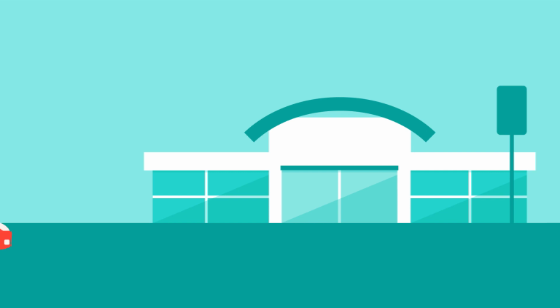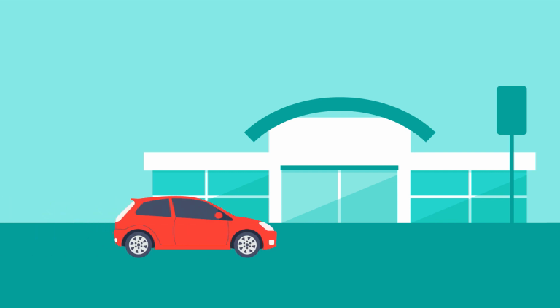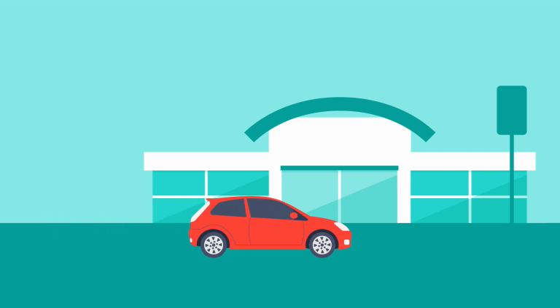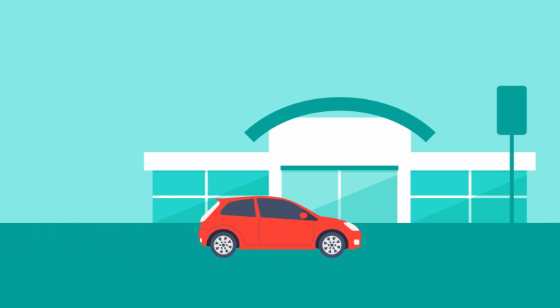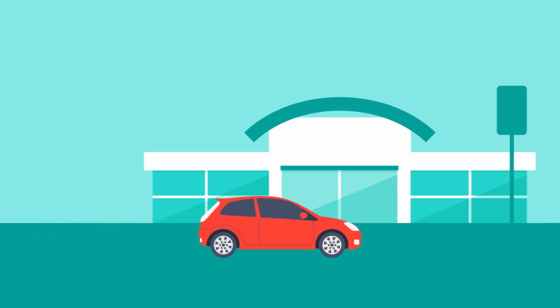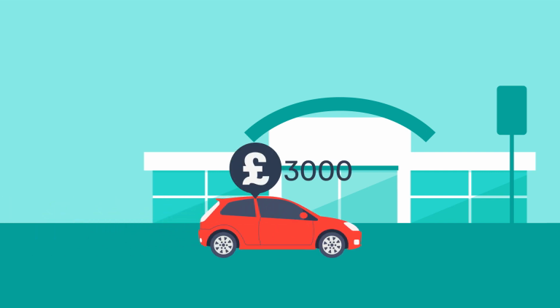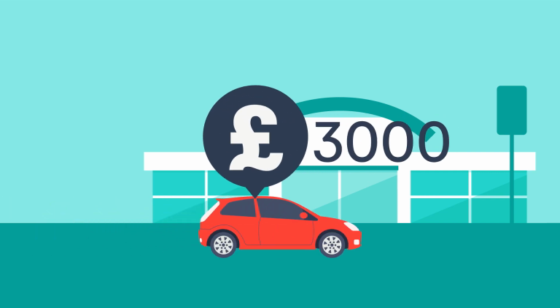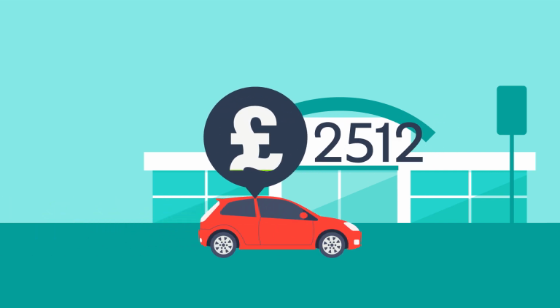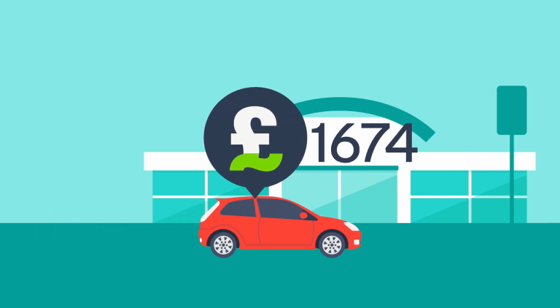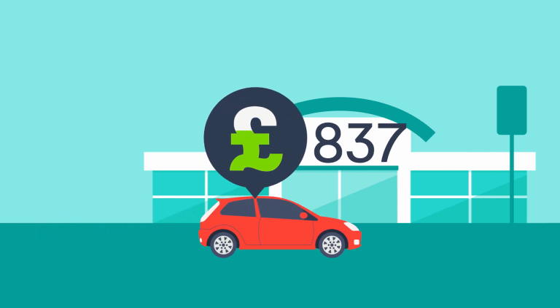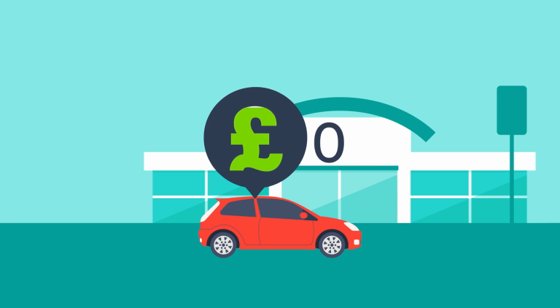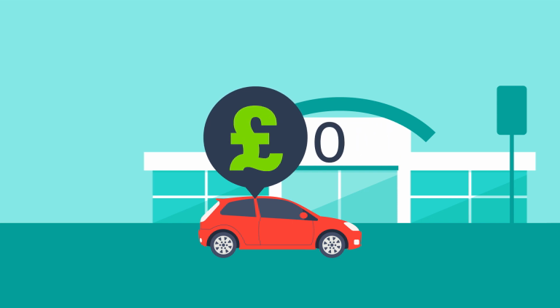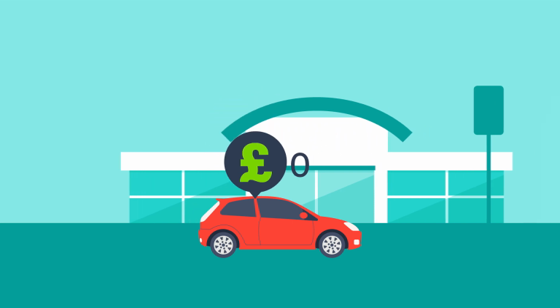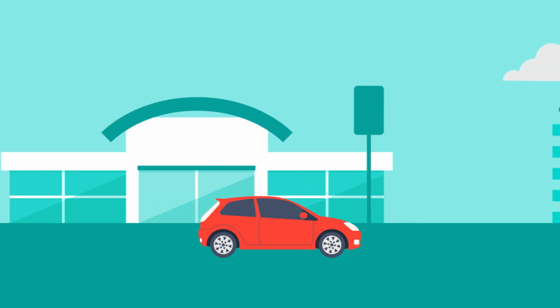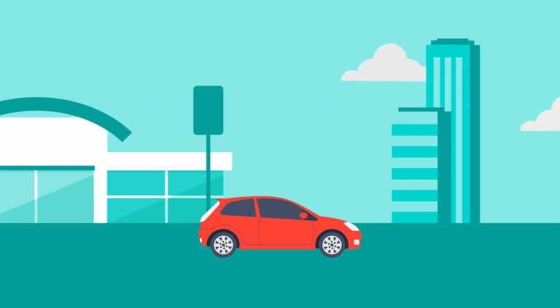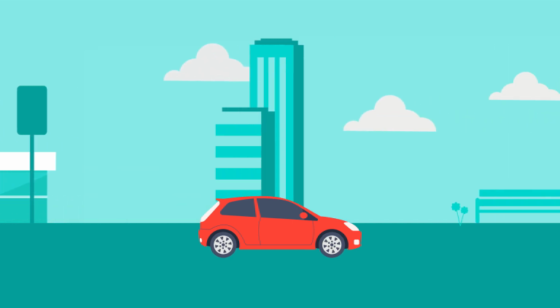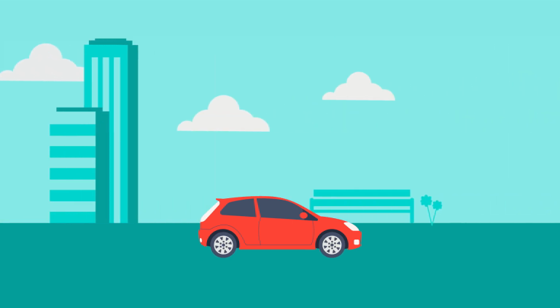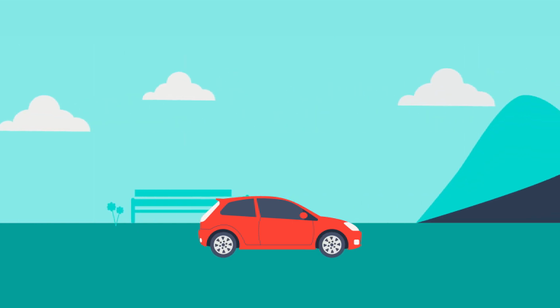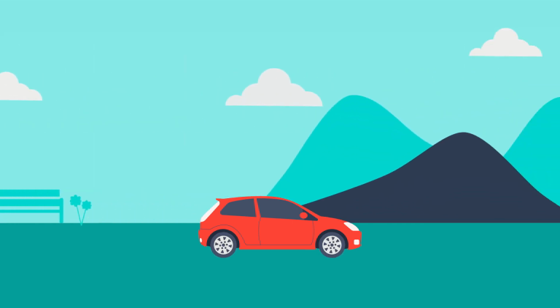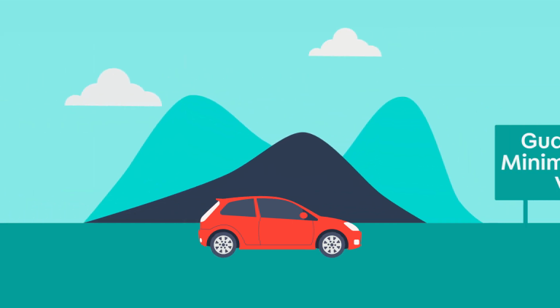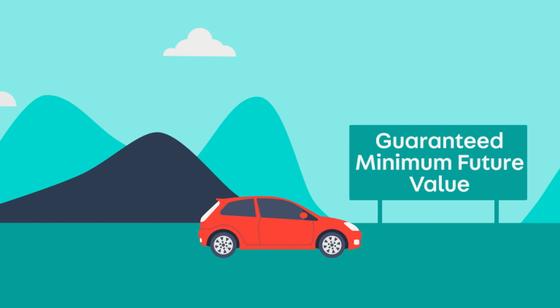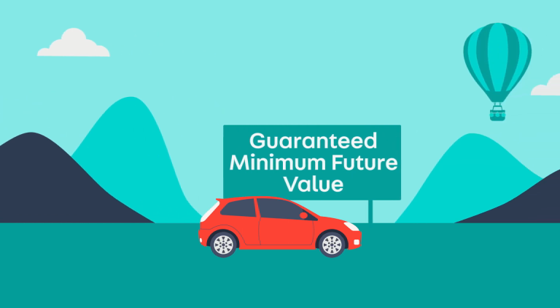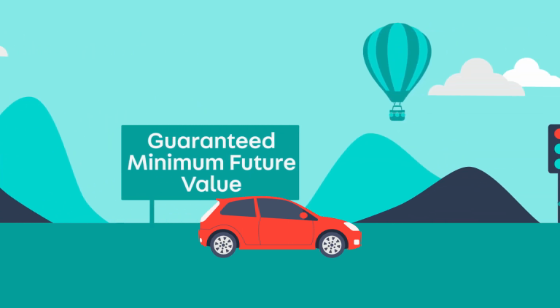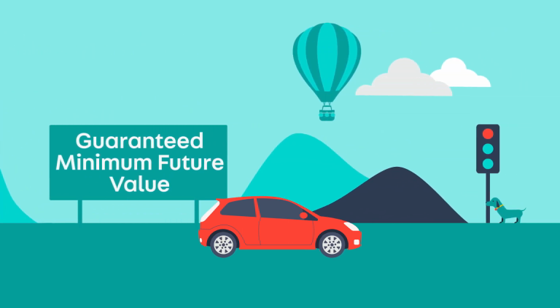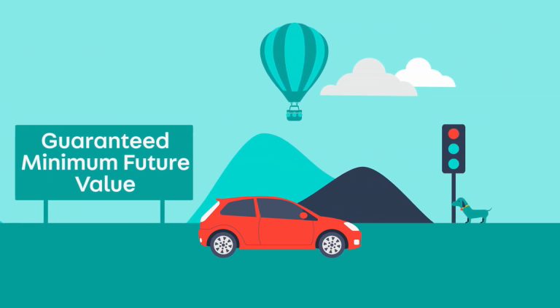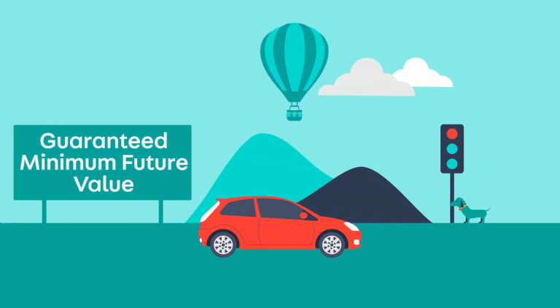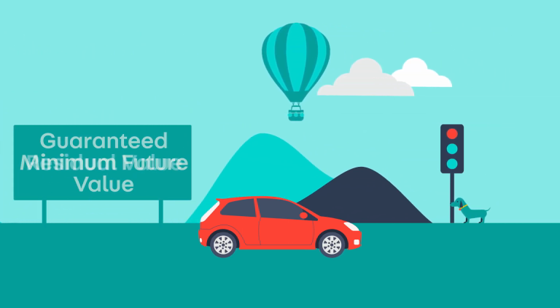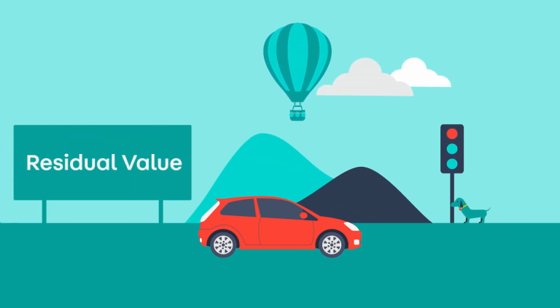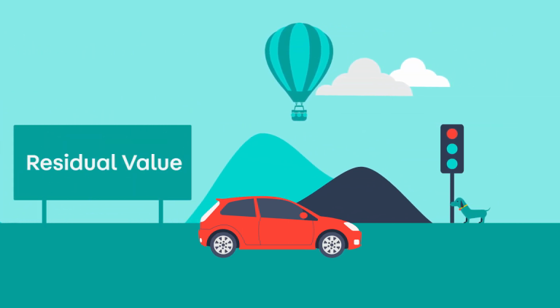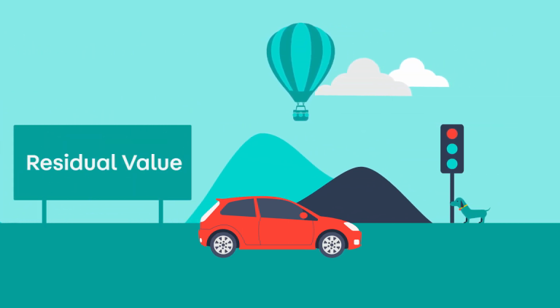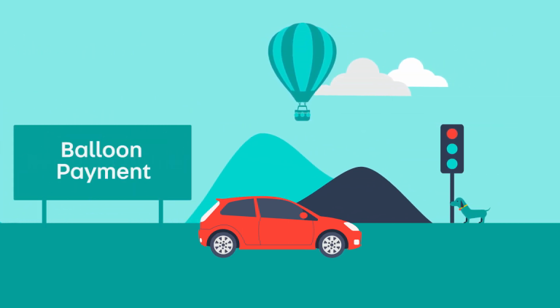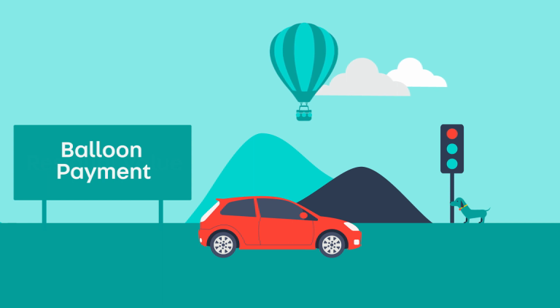If you want to own the car outright at the end of your contract, you'll need to pay this figure in full. The delayed repayment may sometimes be referred to as a guaranteed minimum future value, a residual value, or a balloon payment.